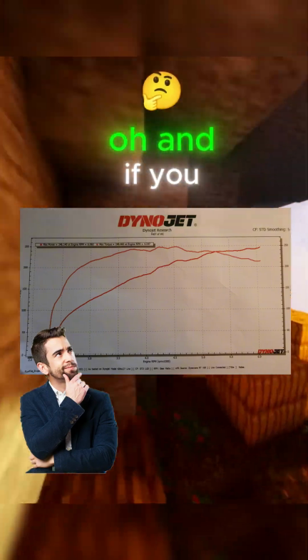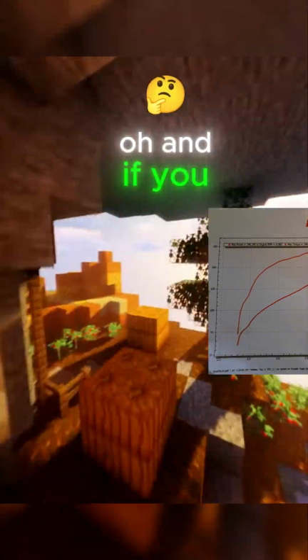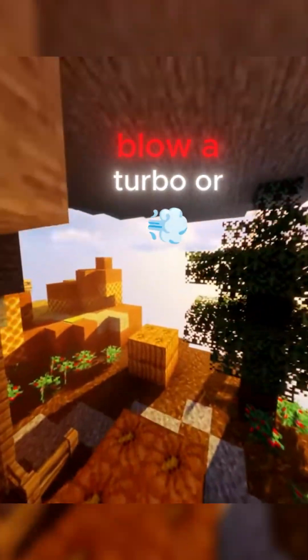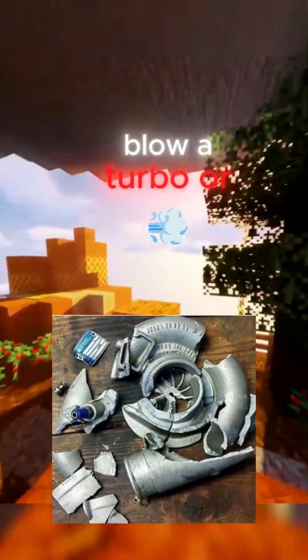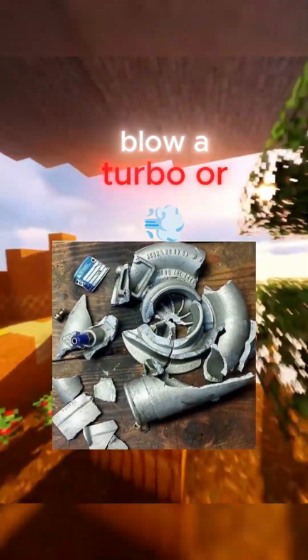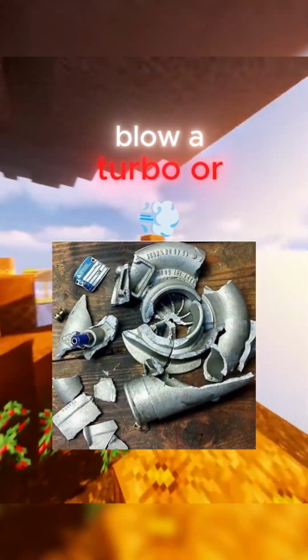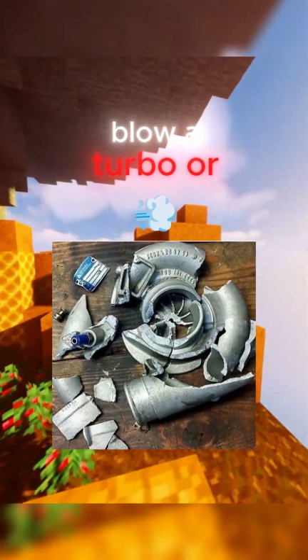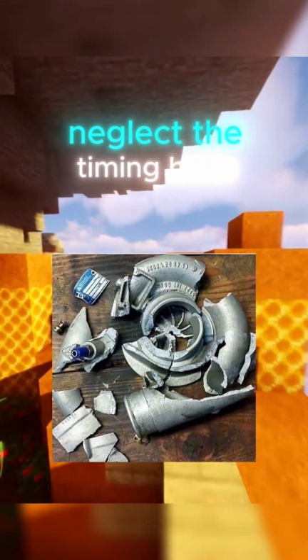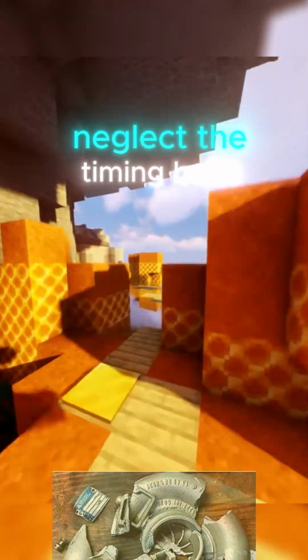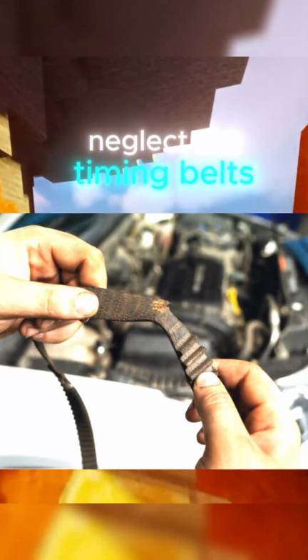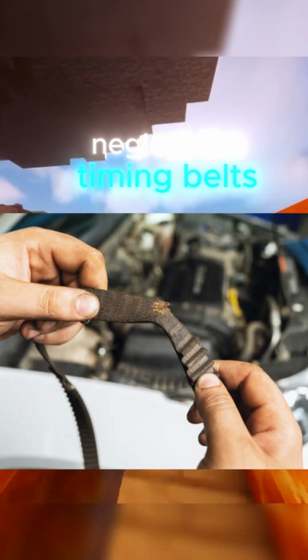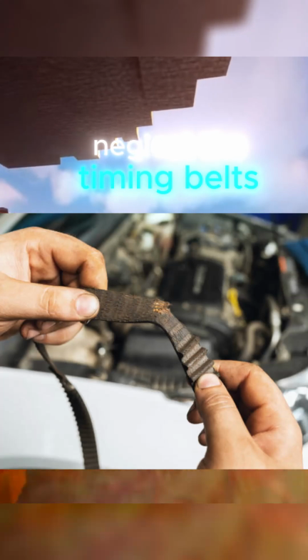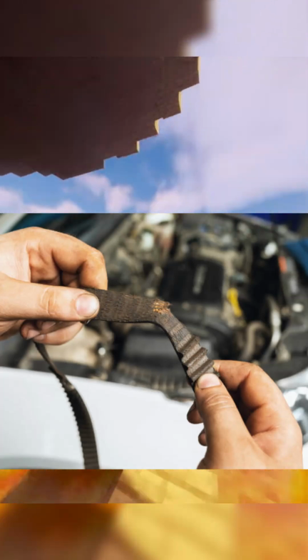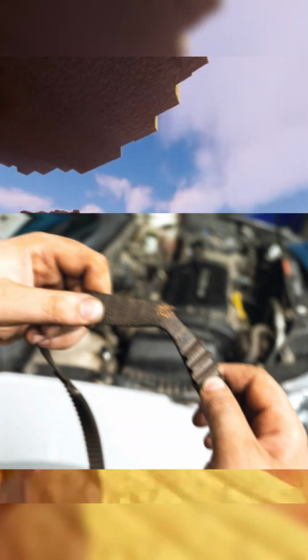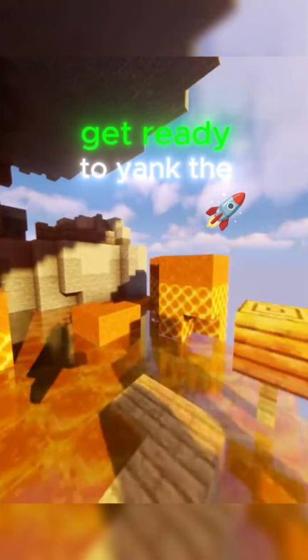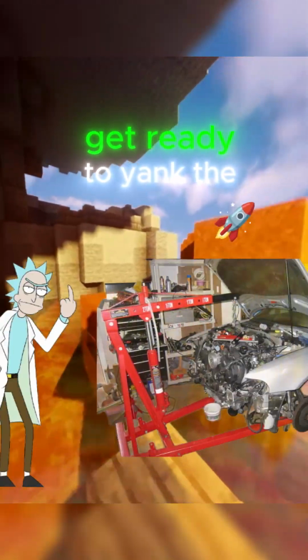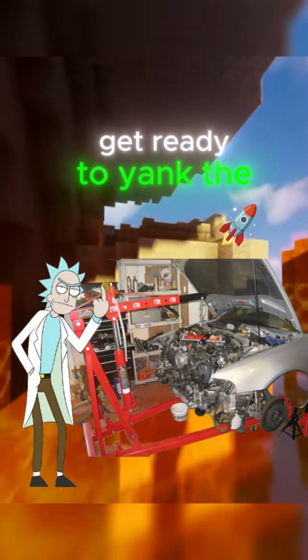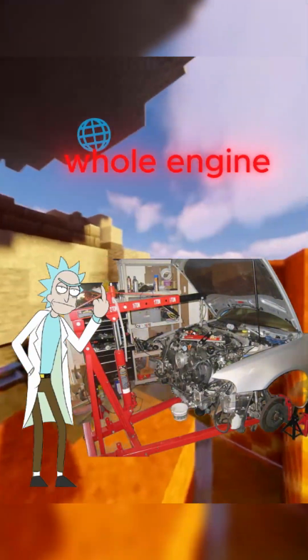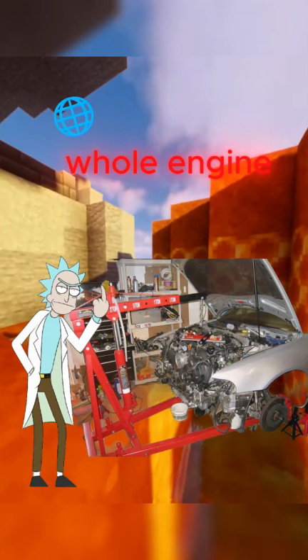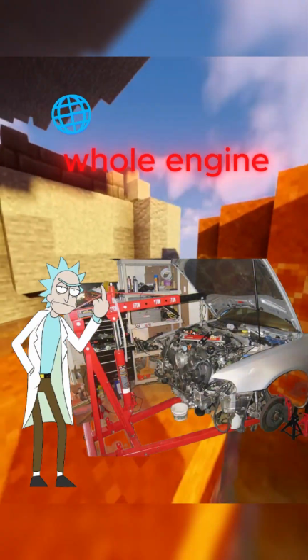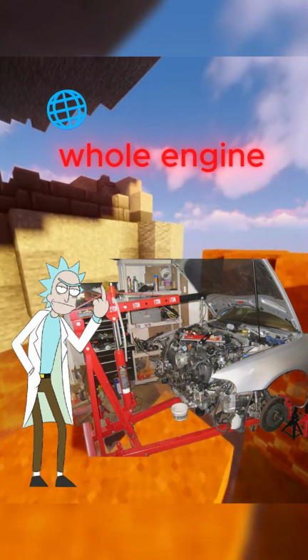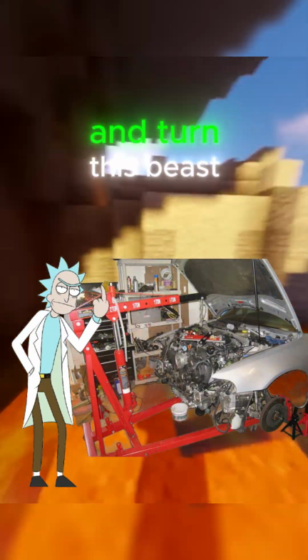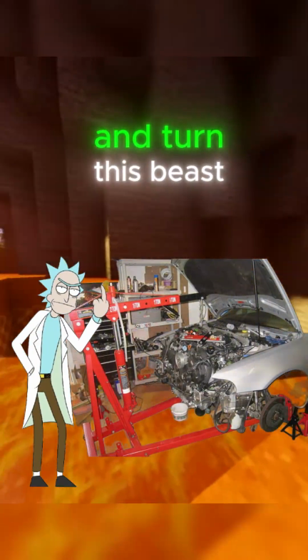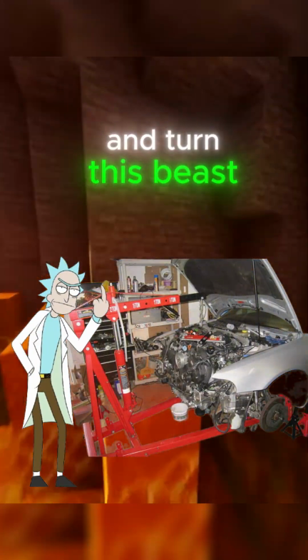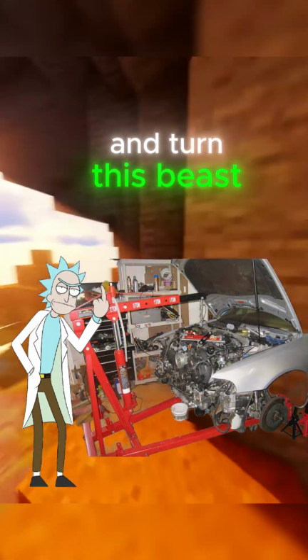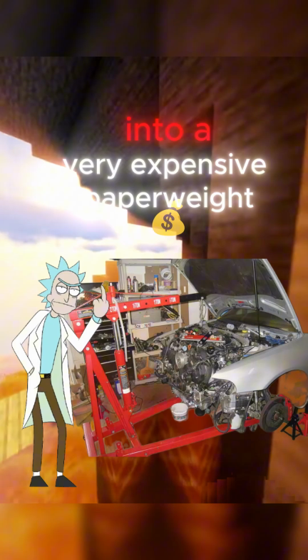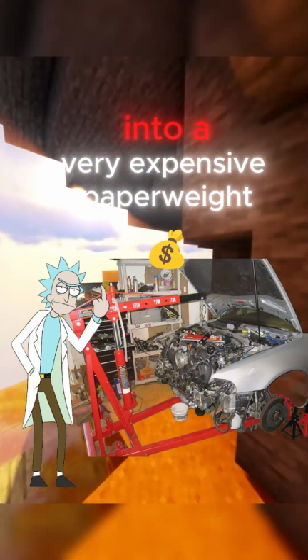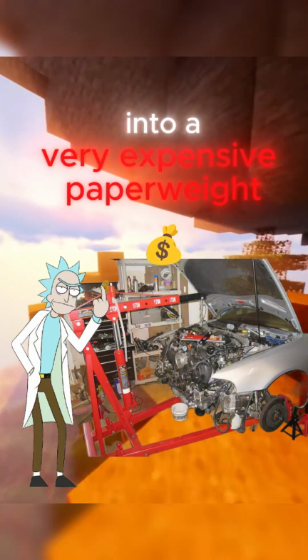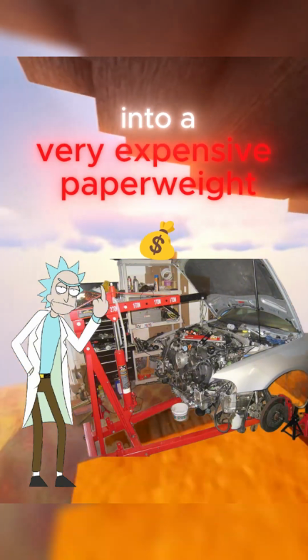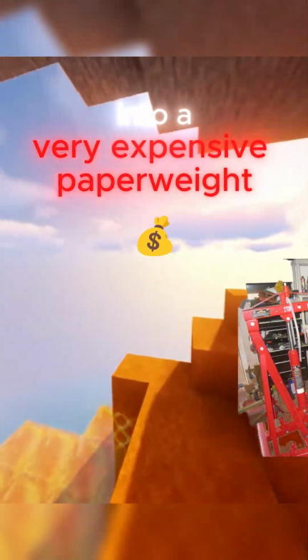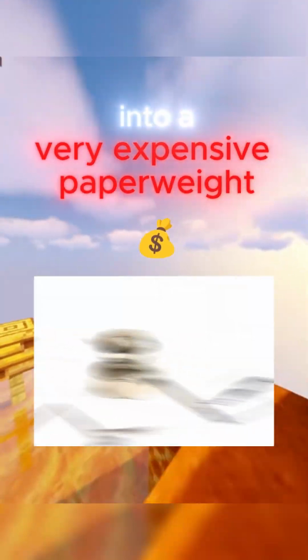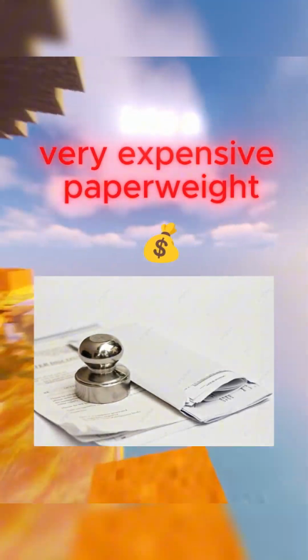And if you blow a turbo or neglect the timing belts, get ready to yank the whole engine and turn this beast into a very expensive paperweight.